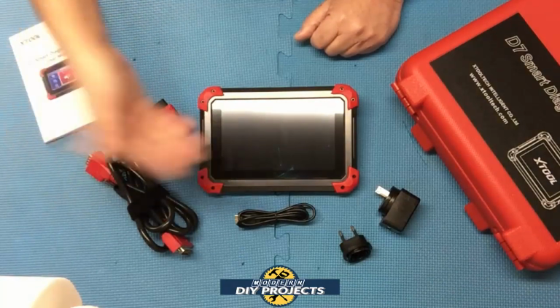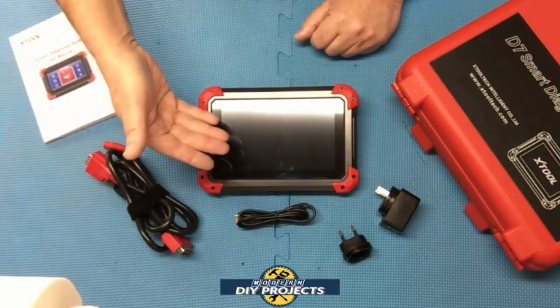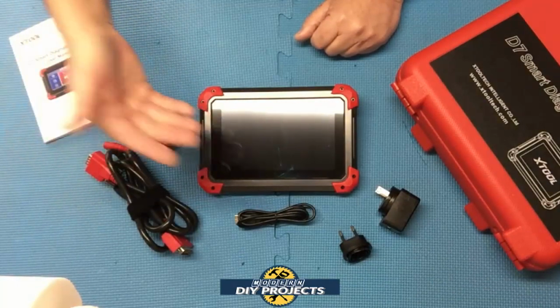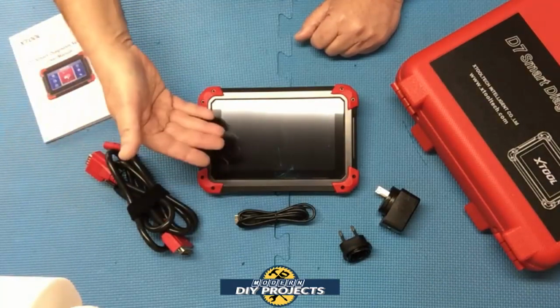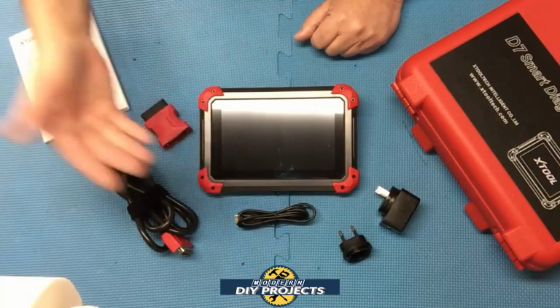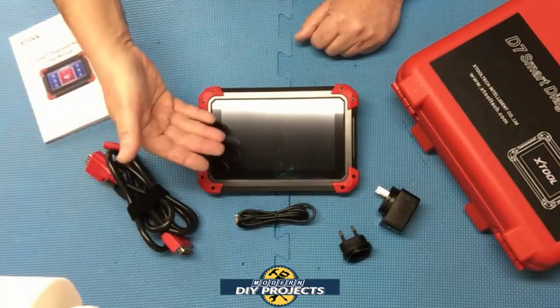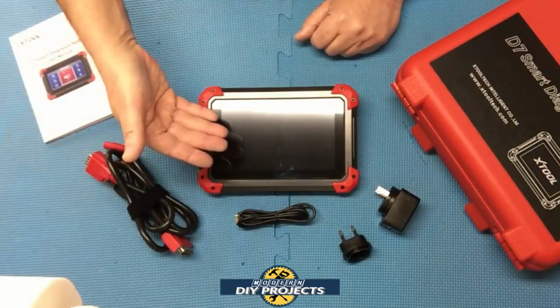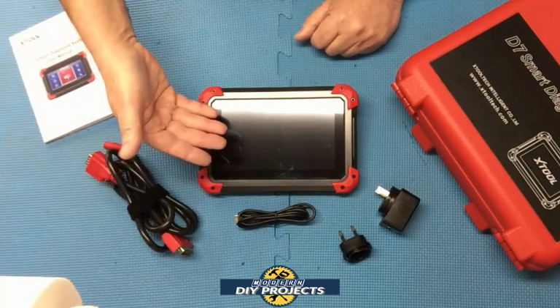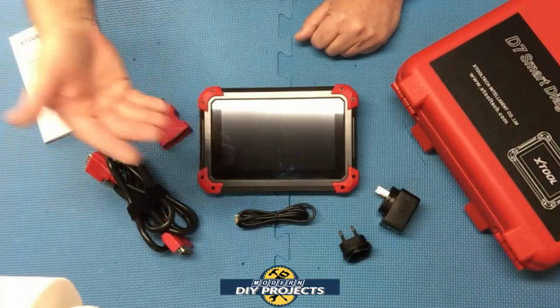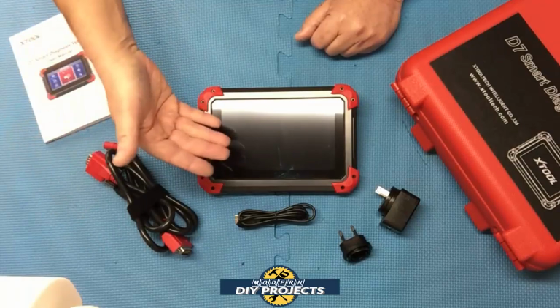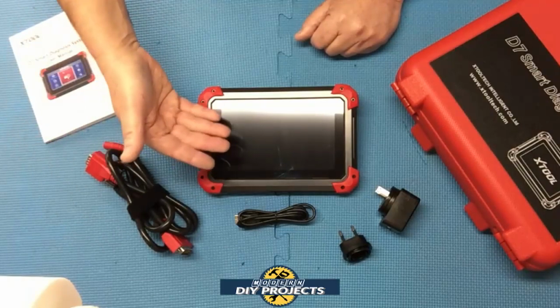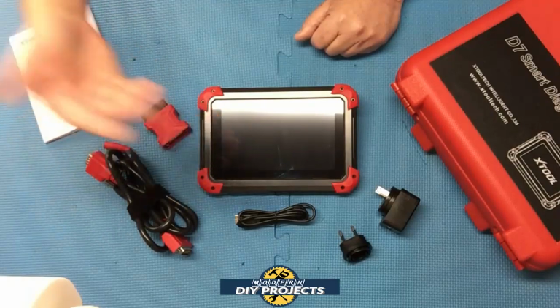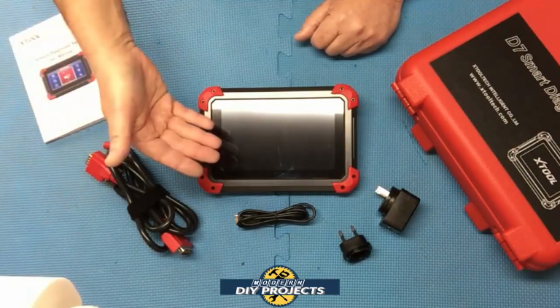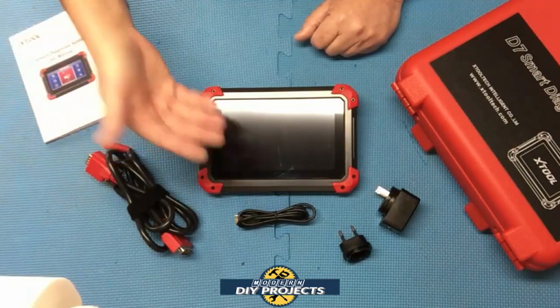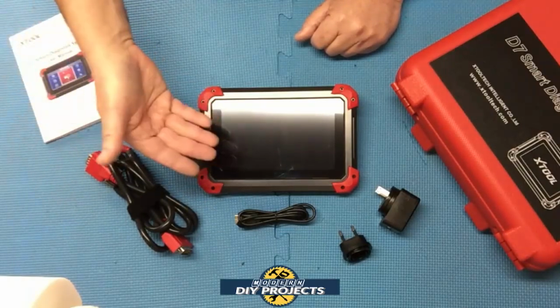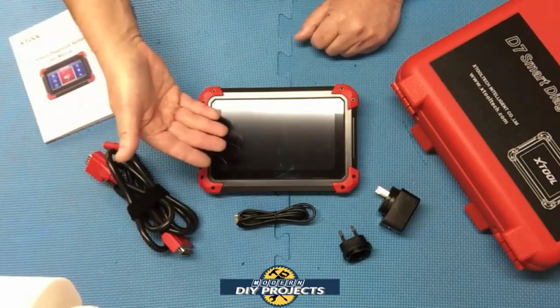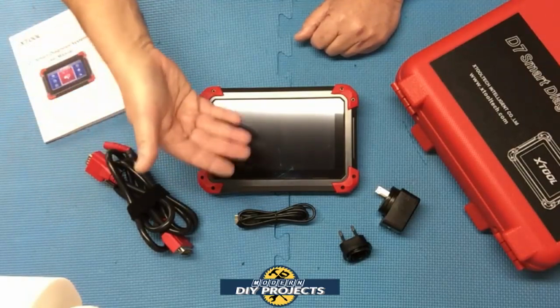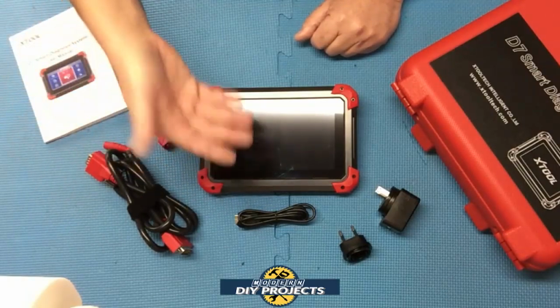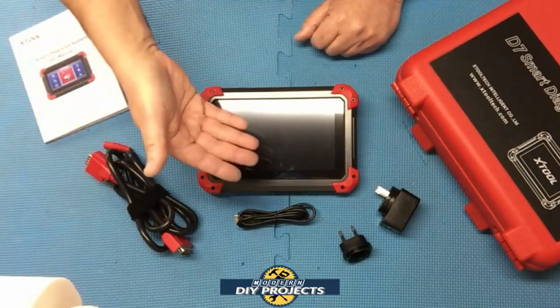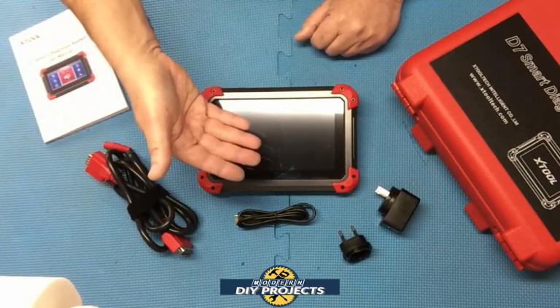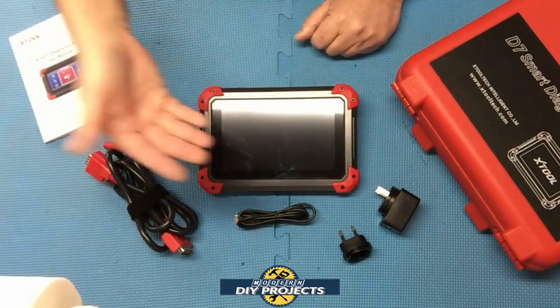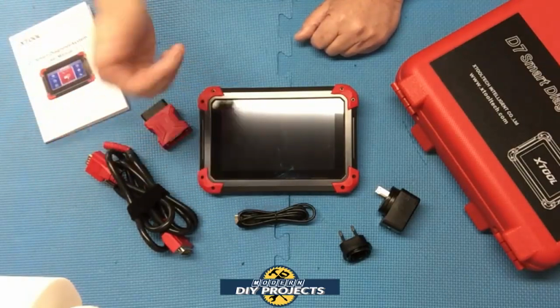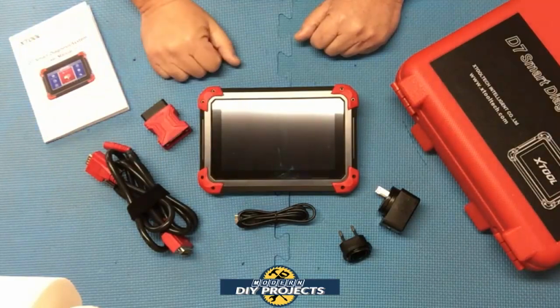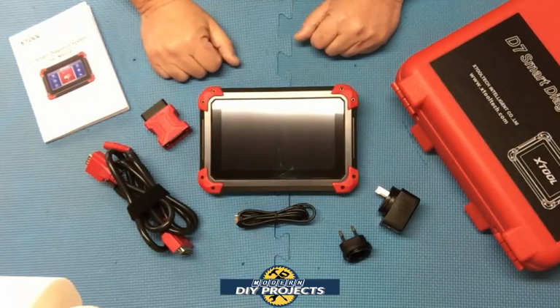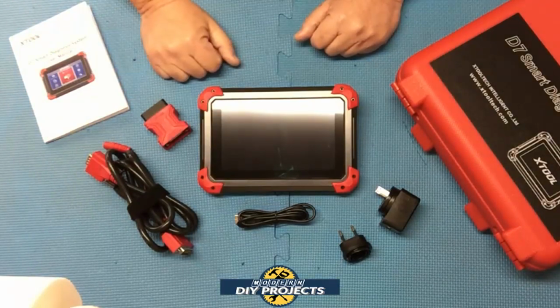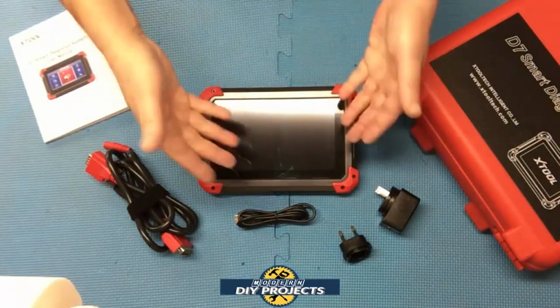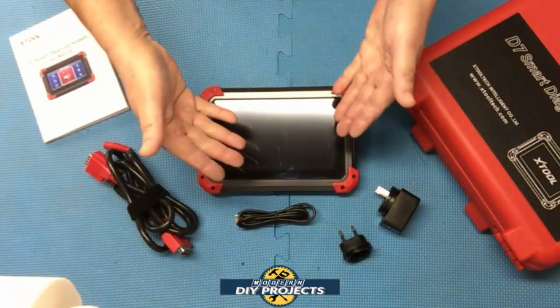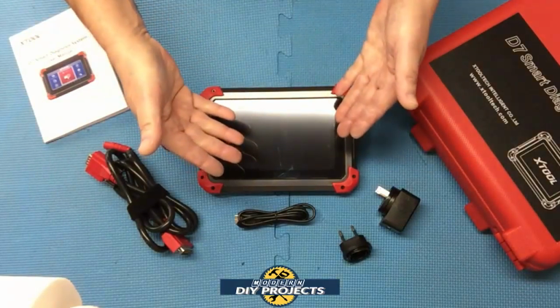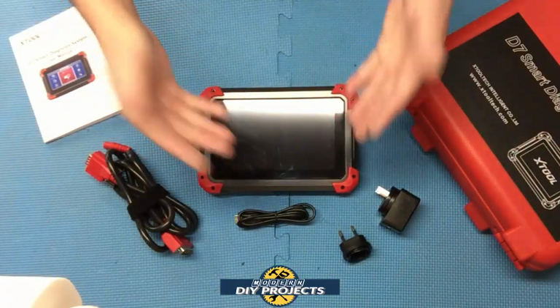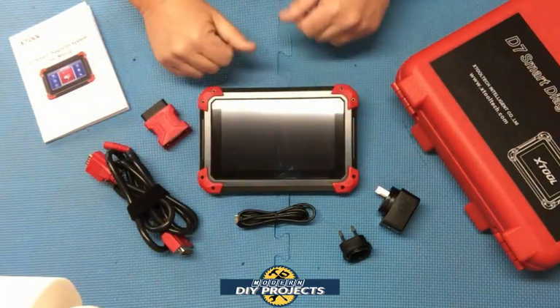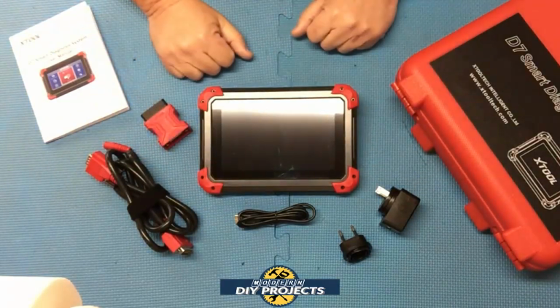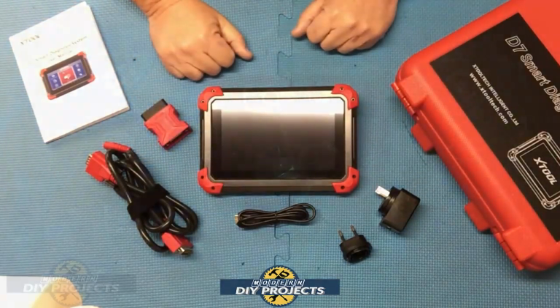This unit is great for the professional technician, the DIYer, or anyone who wants more control and repair and diagnostic ability over their modern cars. So let's test this out and see how it performs.